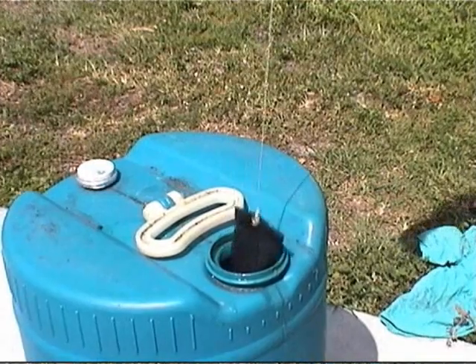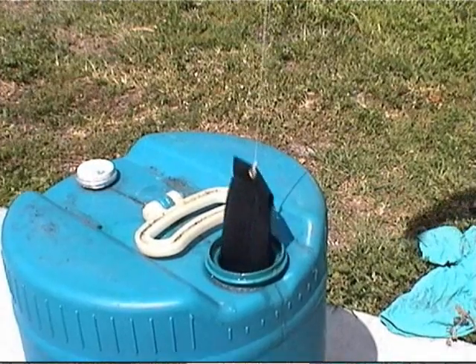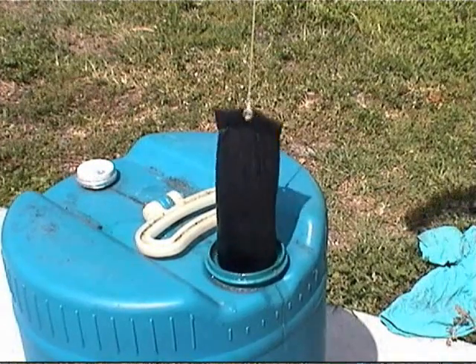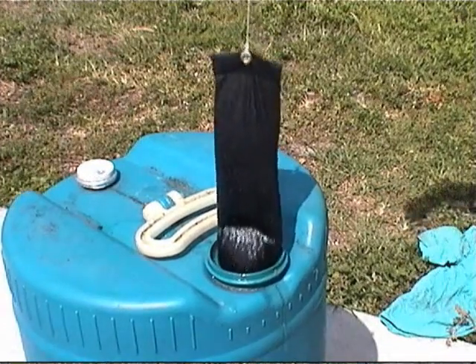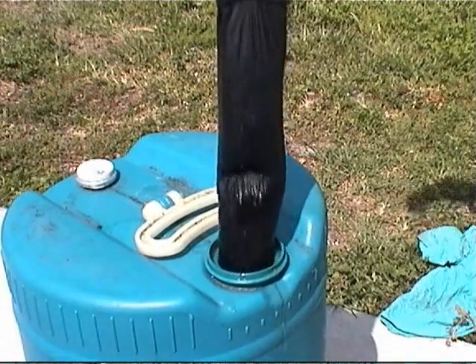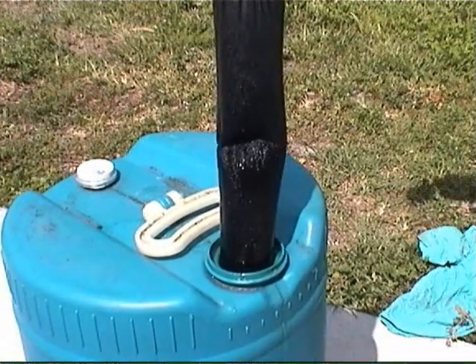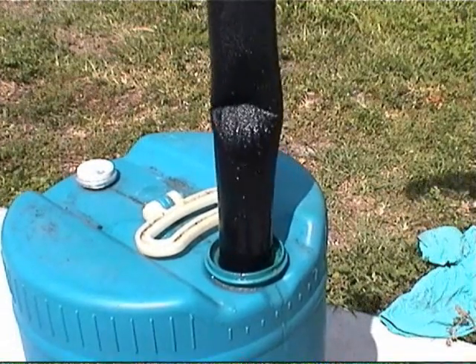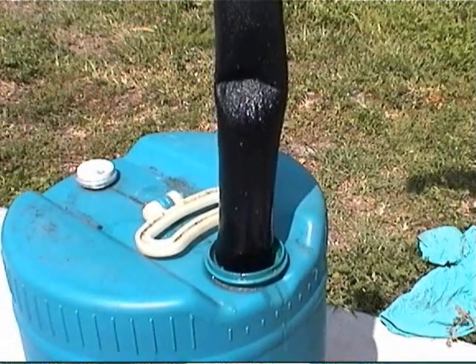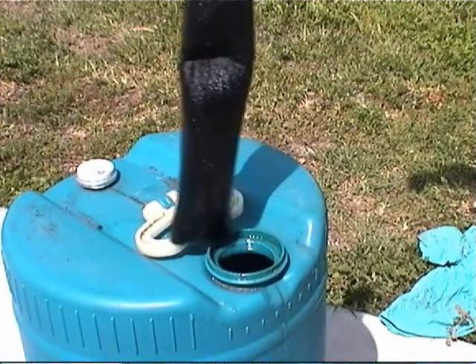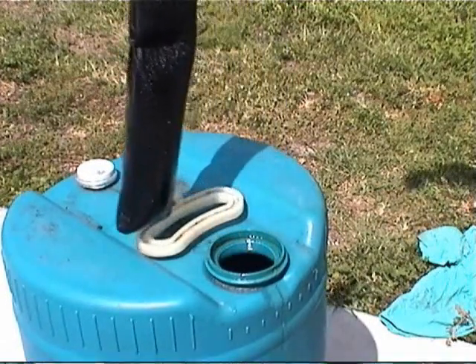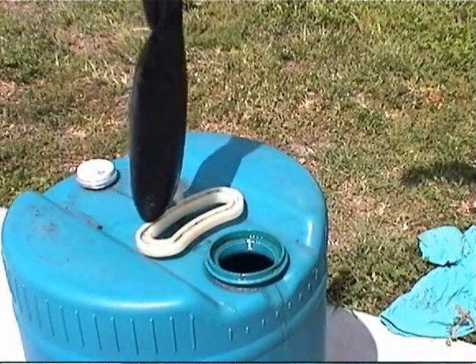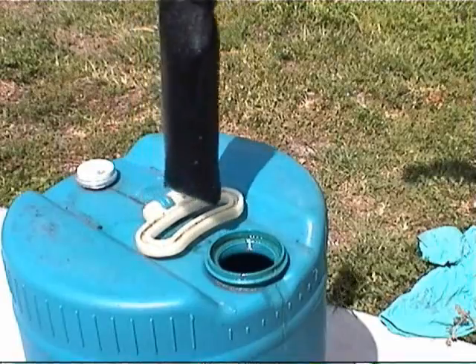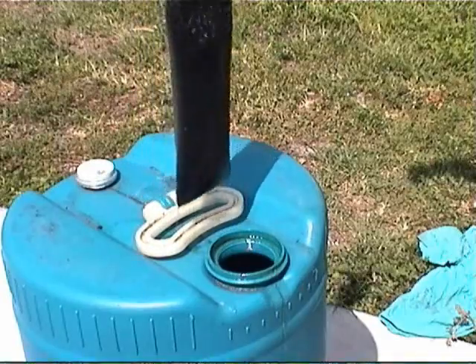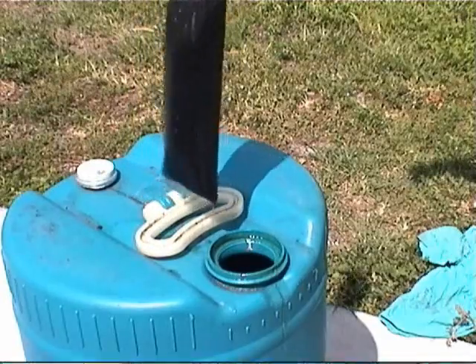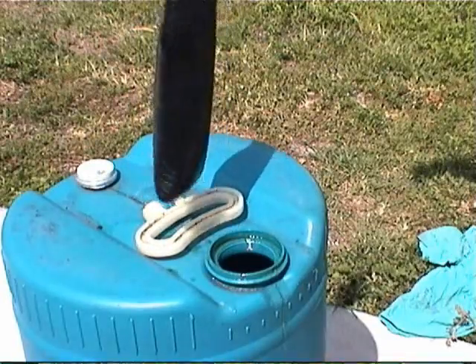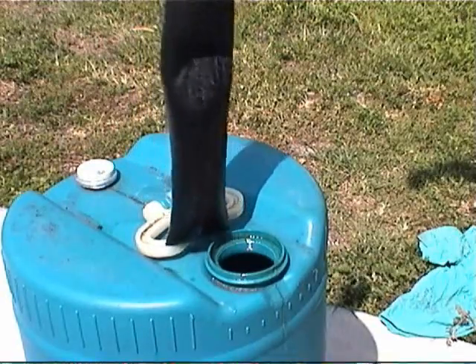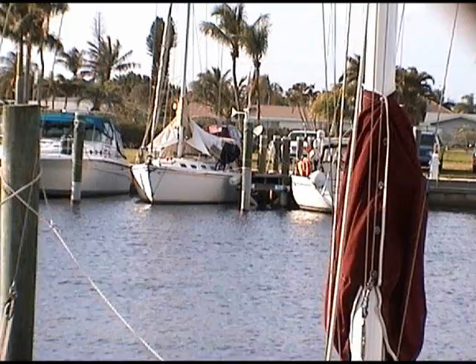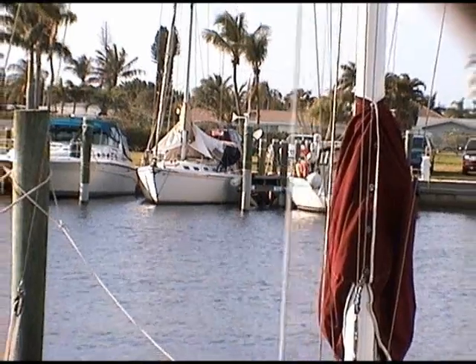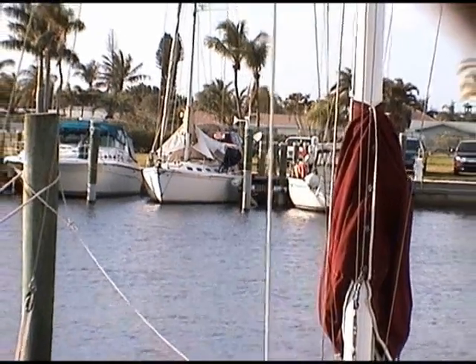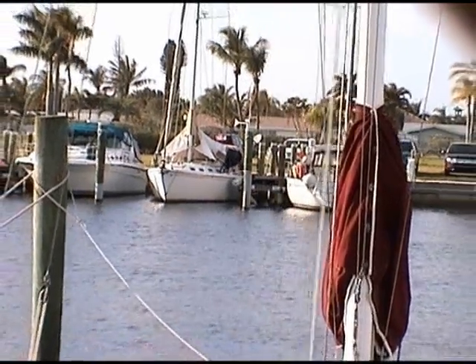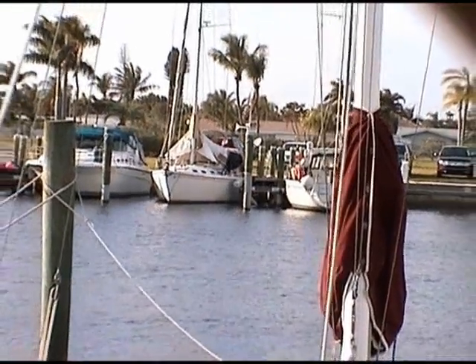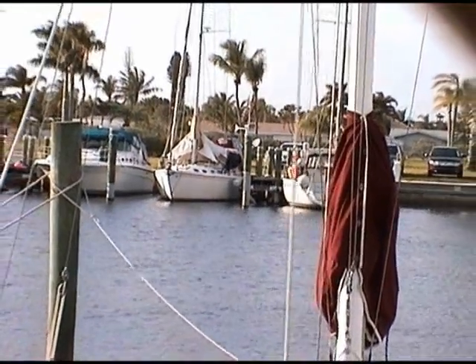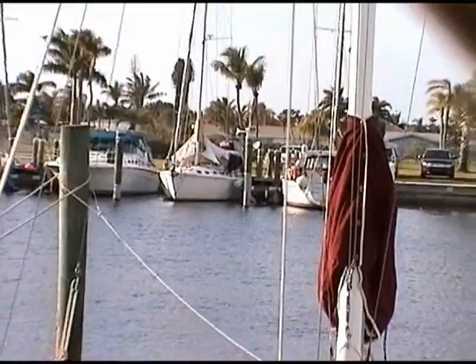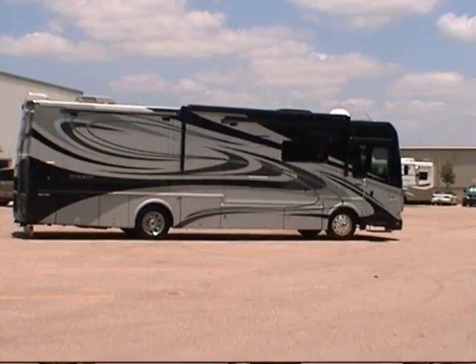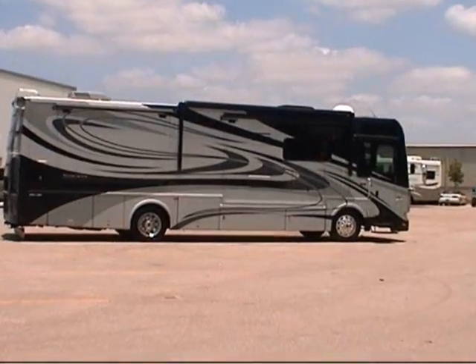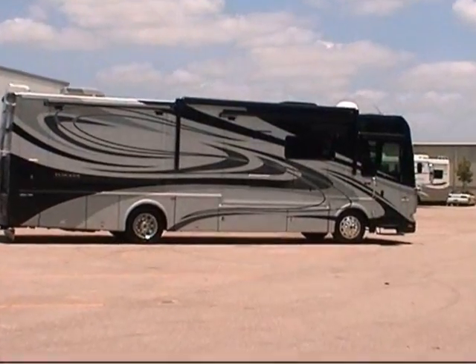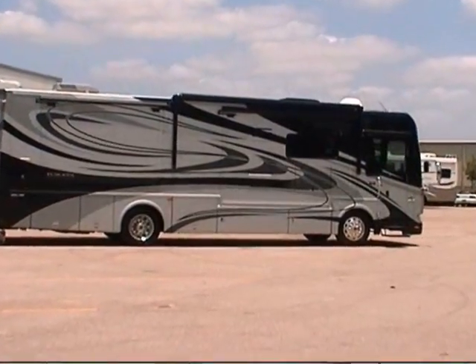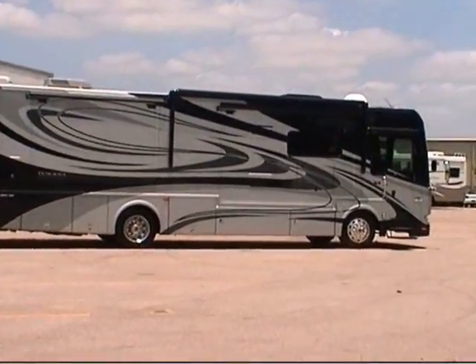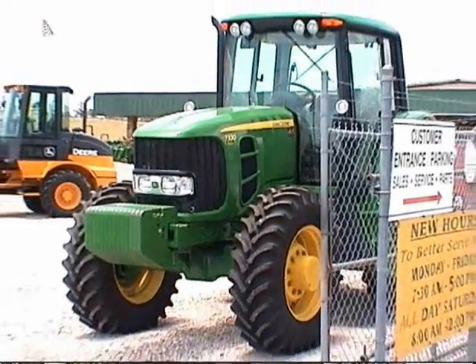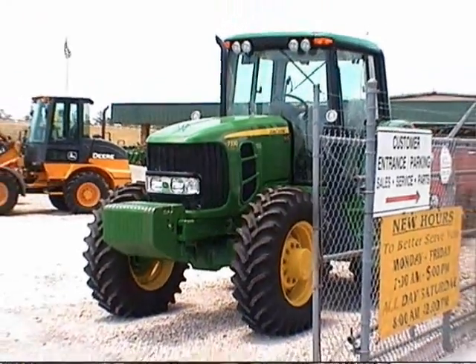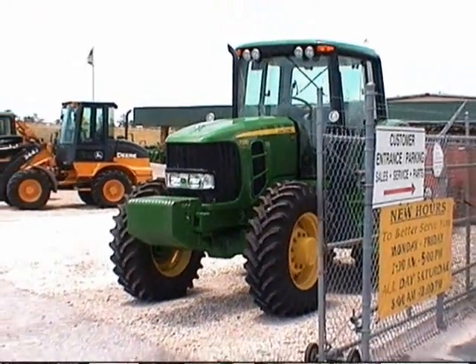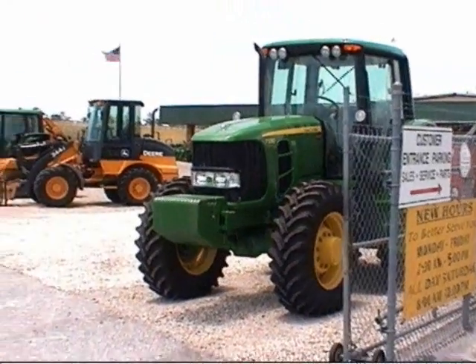We have packaged the Aqua Socks with a small string you need to securely attach so you are able to physically pull the water out of the fuel tanks. Make sure you avoid any sharp edges. We have two different styles of Aqua Socks that will fit most needs in boats, RVs, semis, tractors, etc.